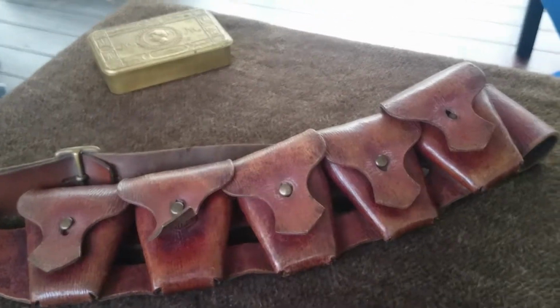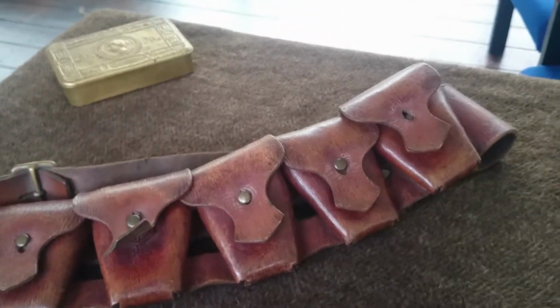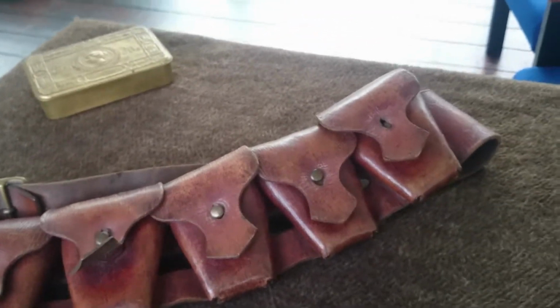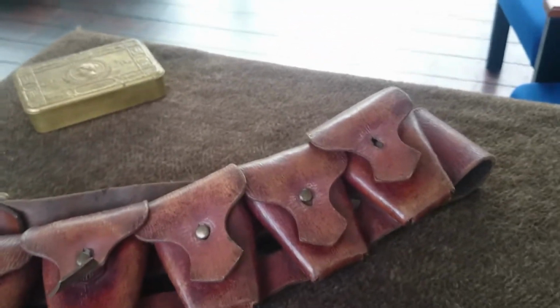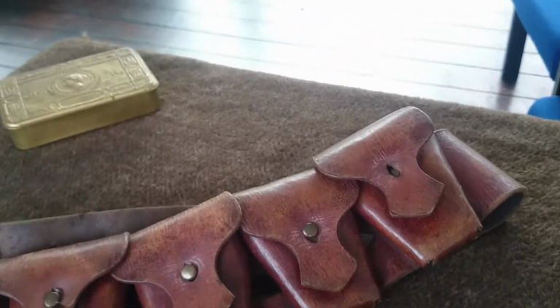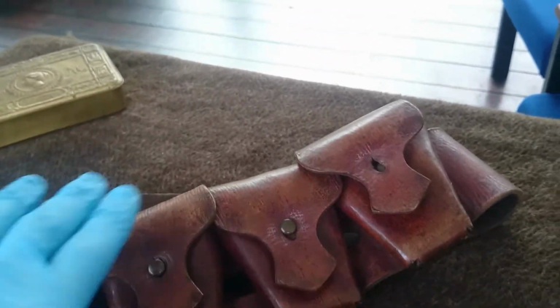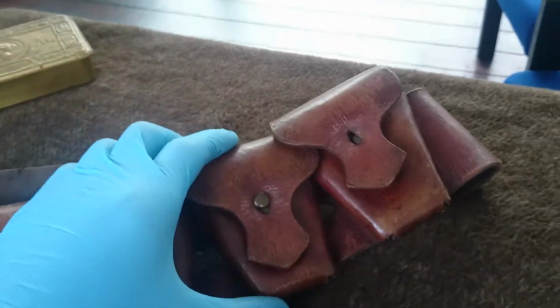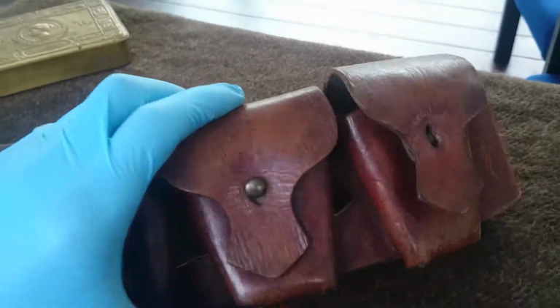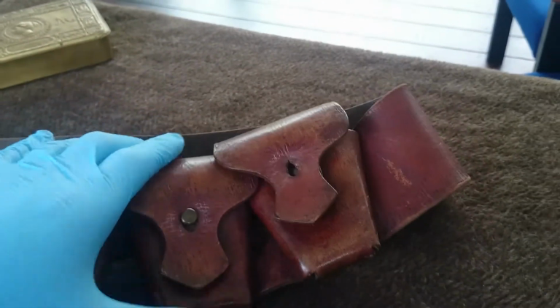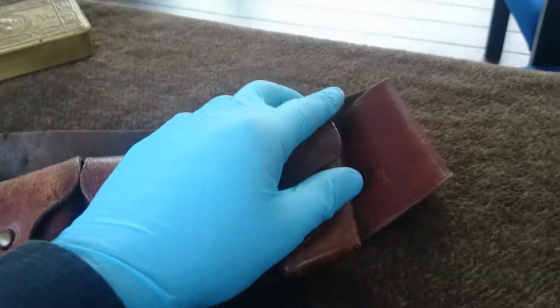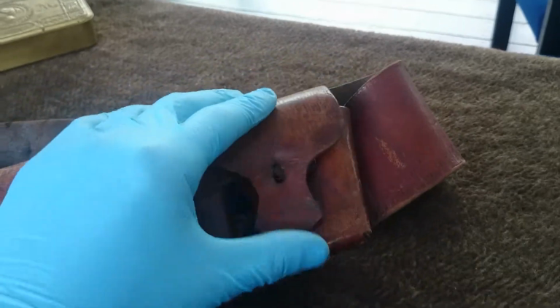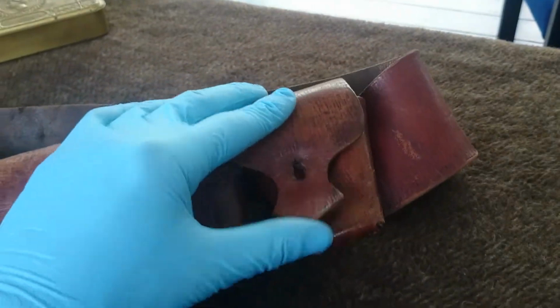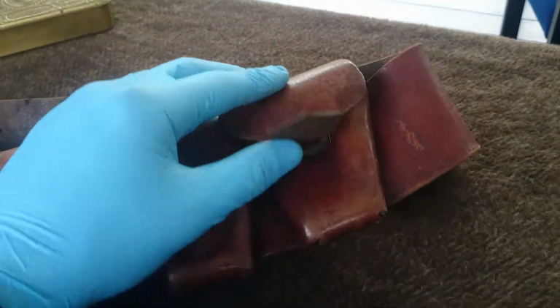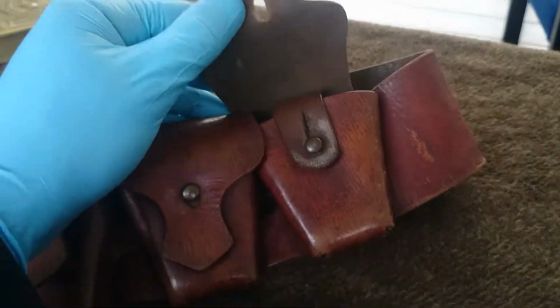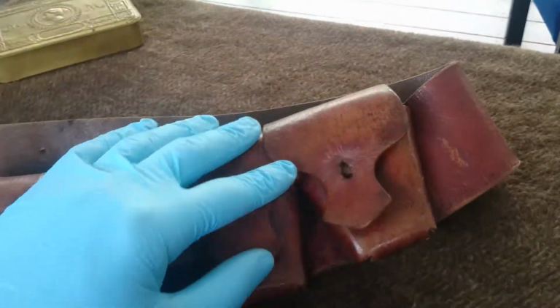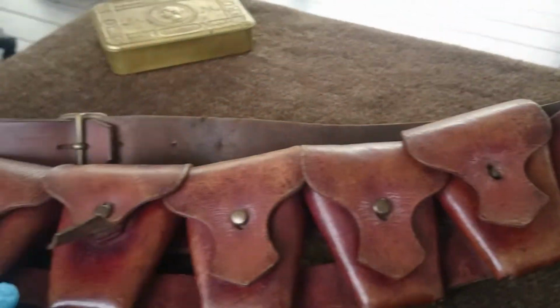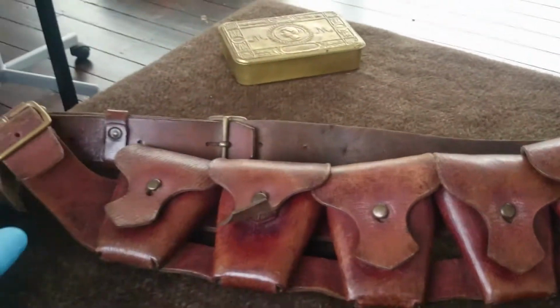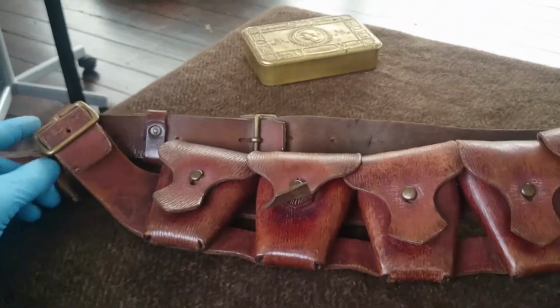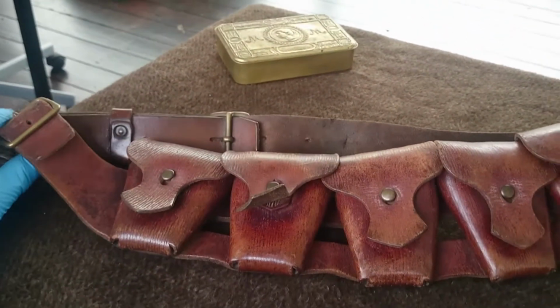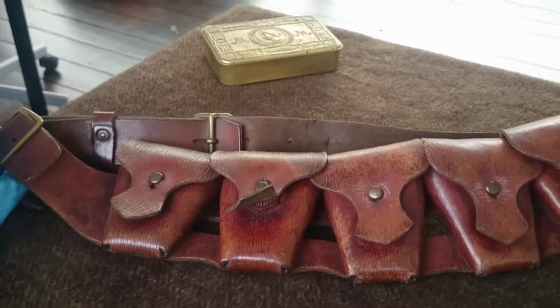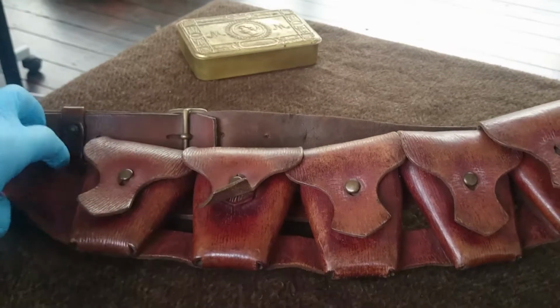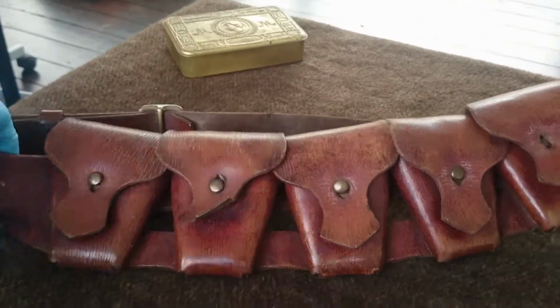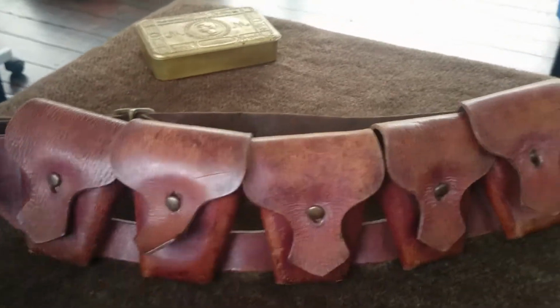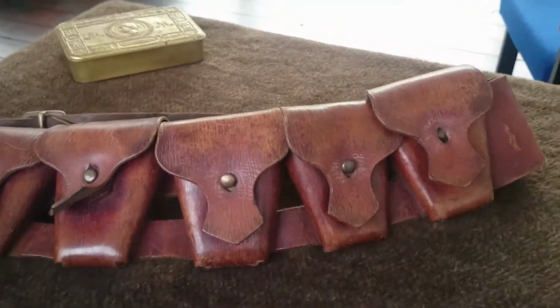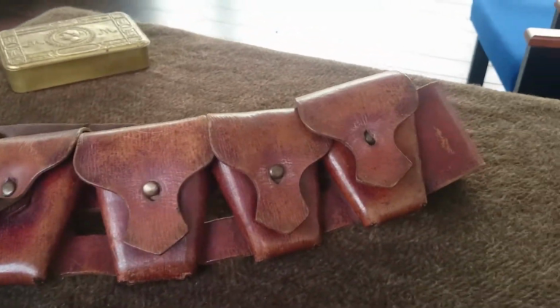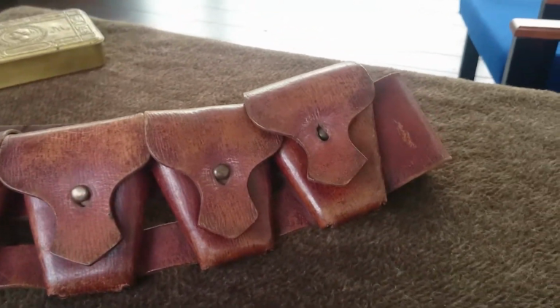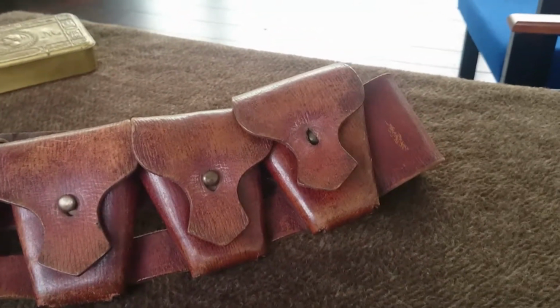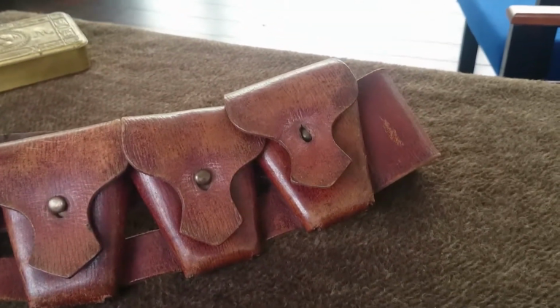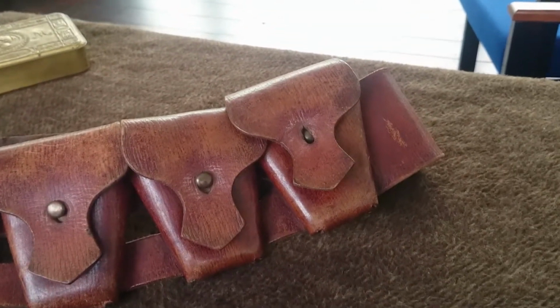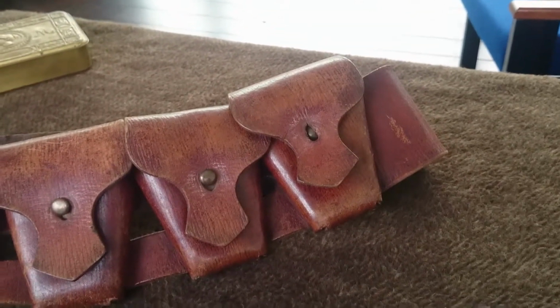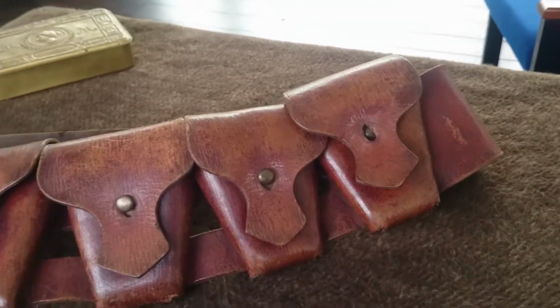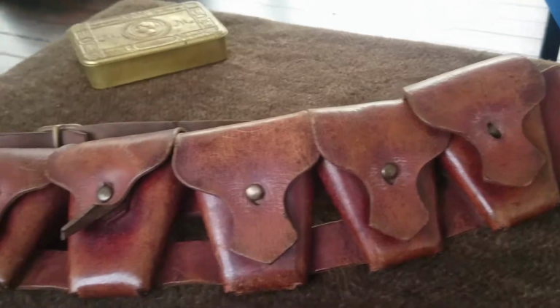Hello again from Hearts at War. Just another quick video looking at some of the items that we have here at the exhibition, including this particular one, which is a 1903 pattern British 50-round bandolier, leather construction.